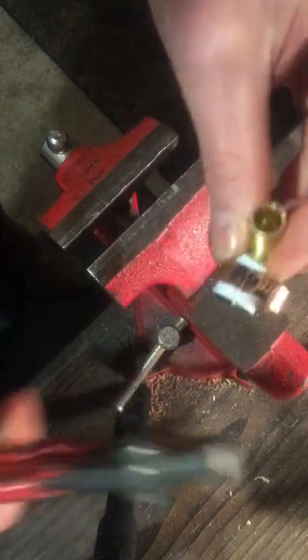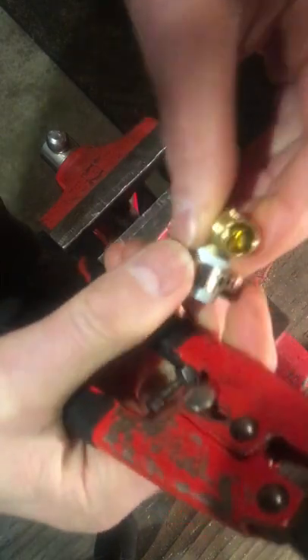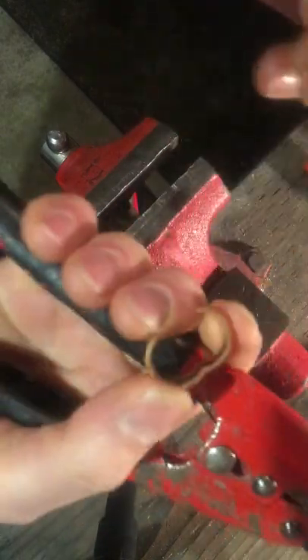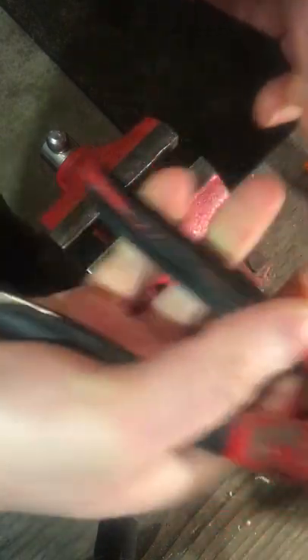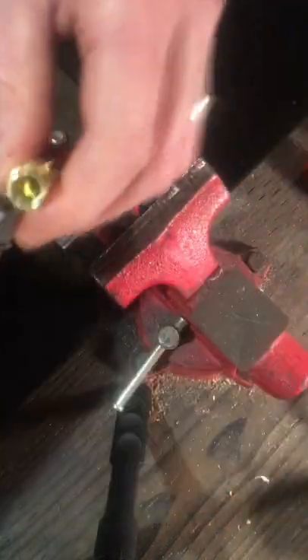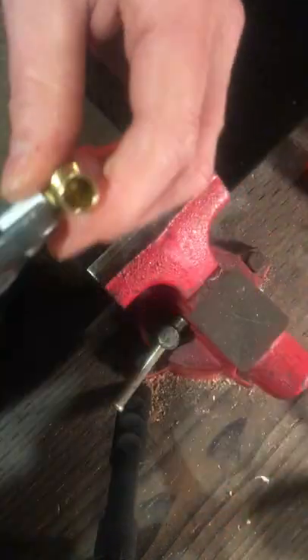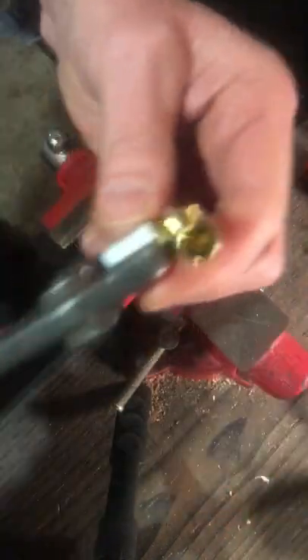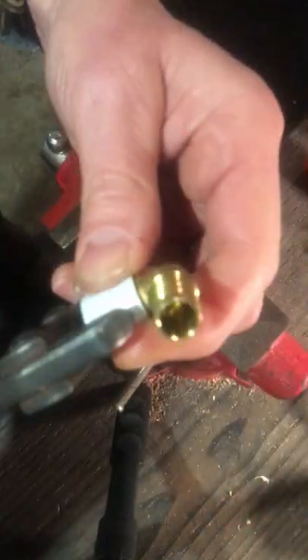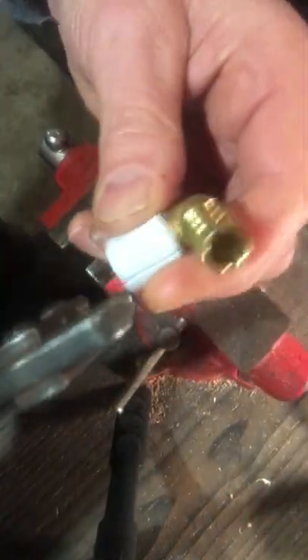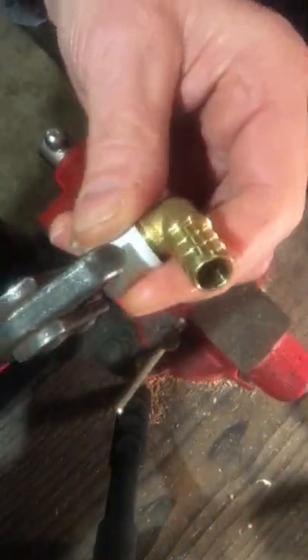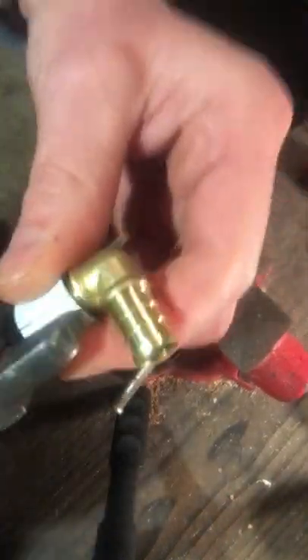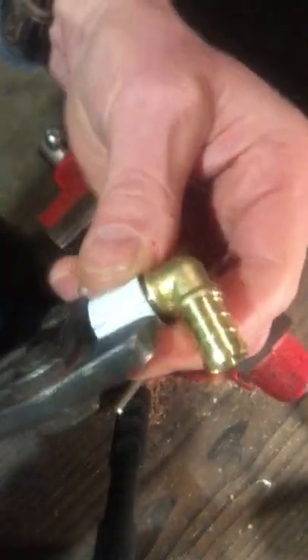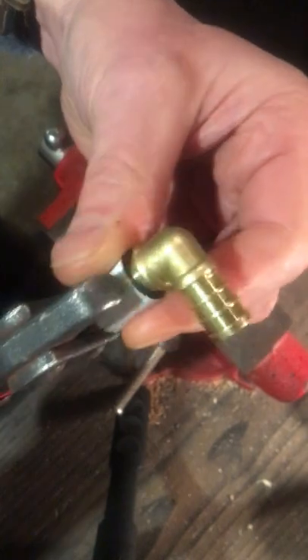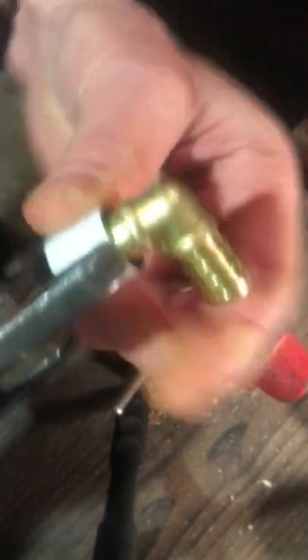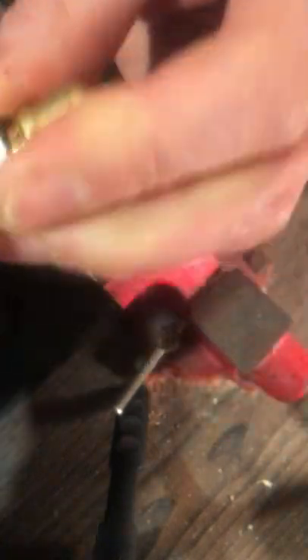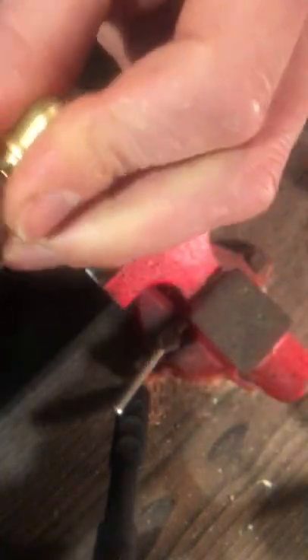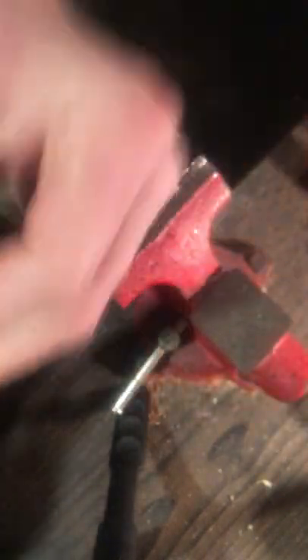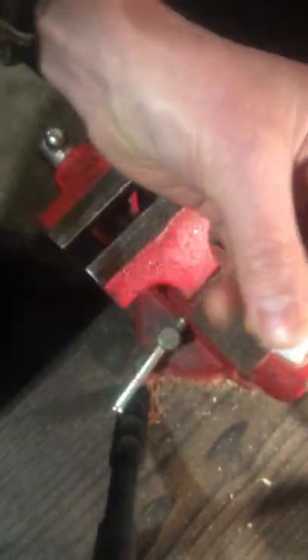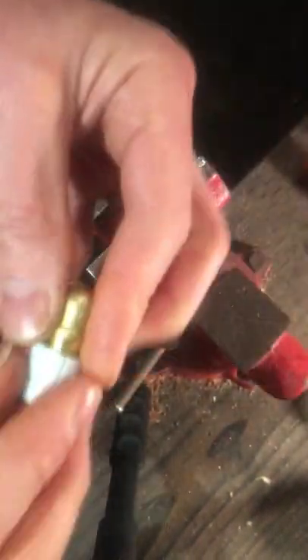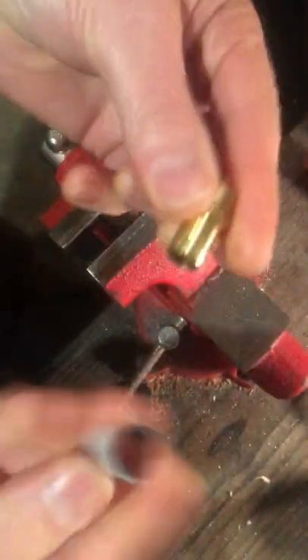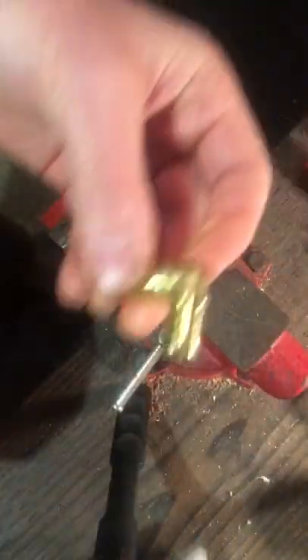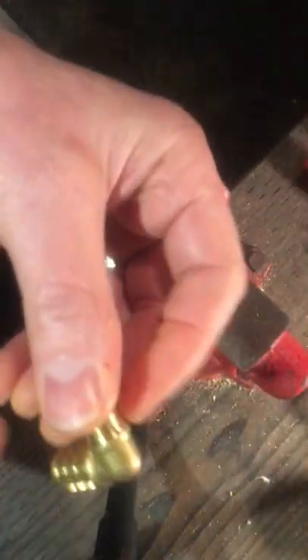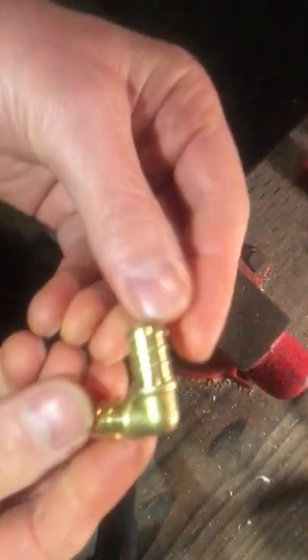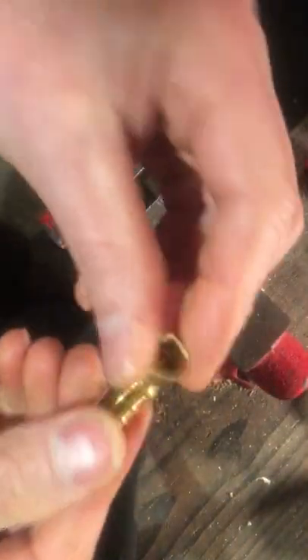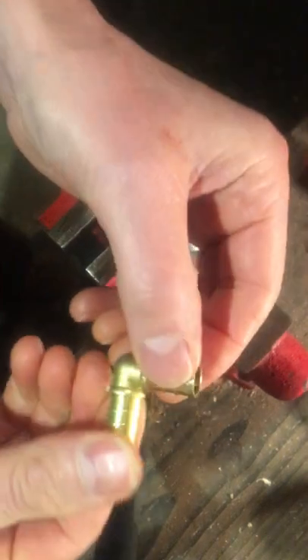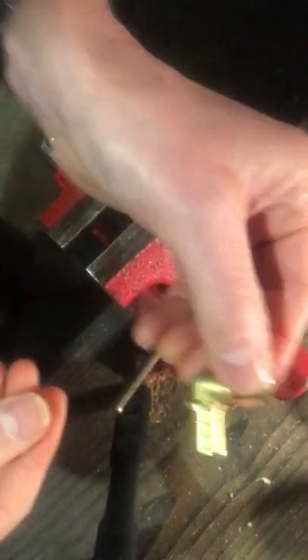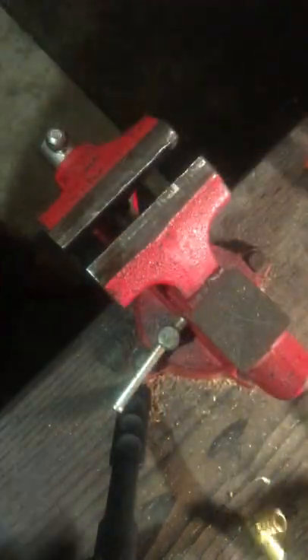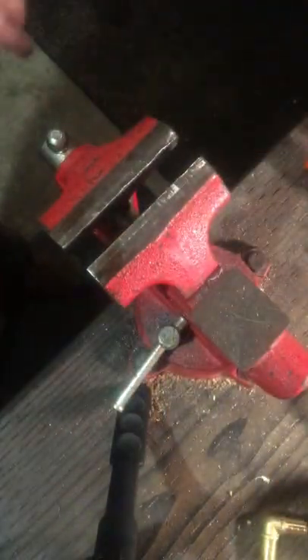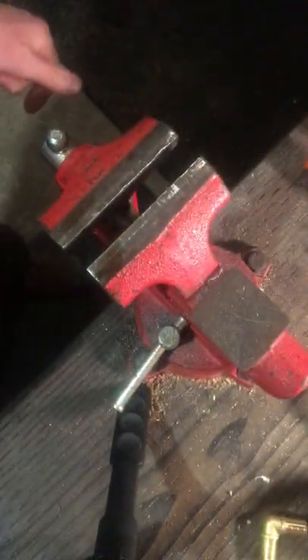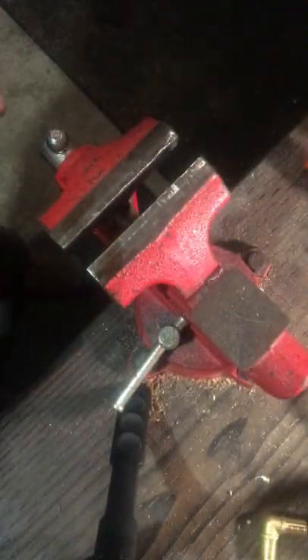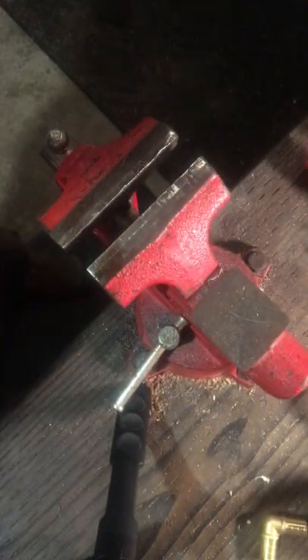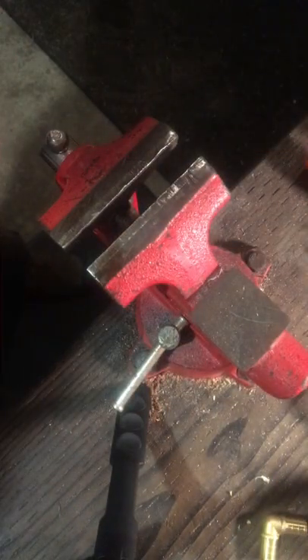That pushes the ring off — scrap it. Put it in there, squeeze, spin, squeeze three or four times and it pops right off. New fitting can be reused. Also have another video if you don't have this tool.